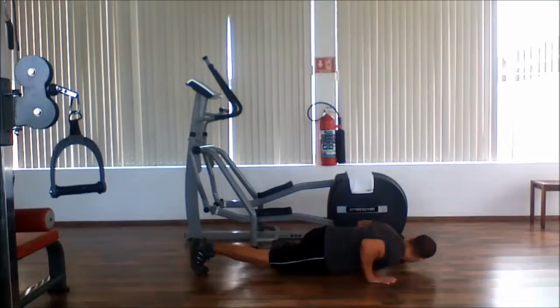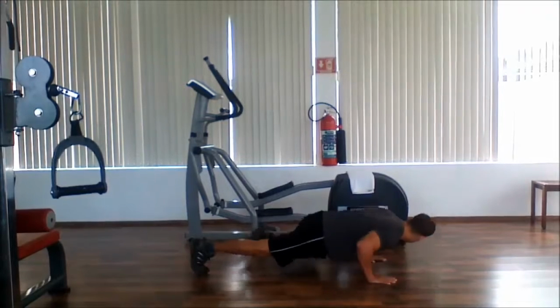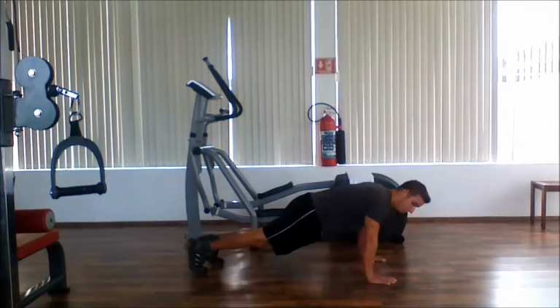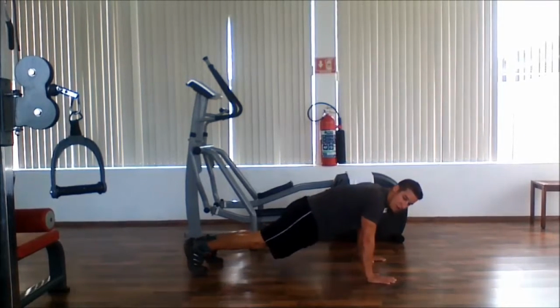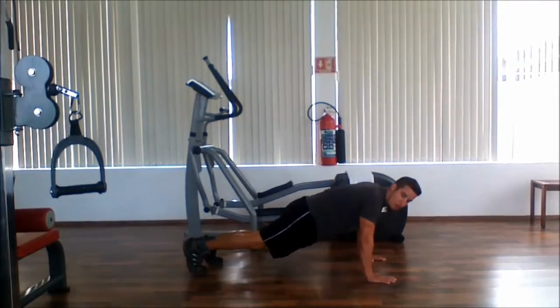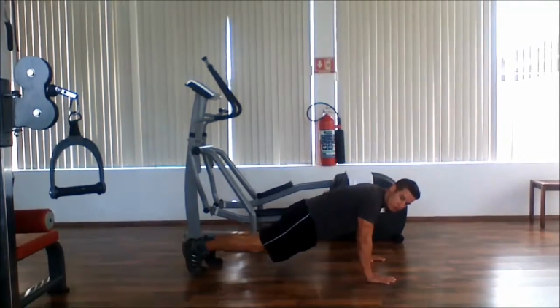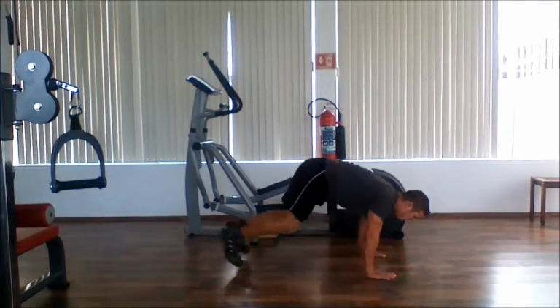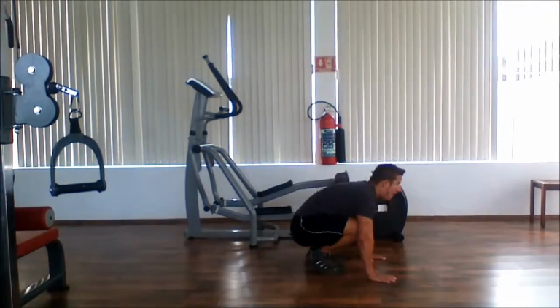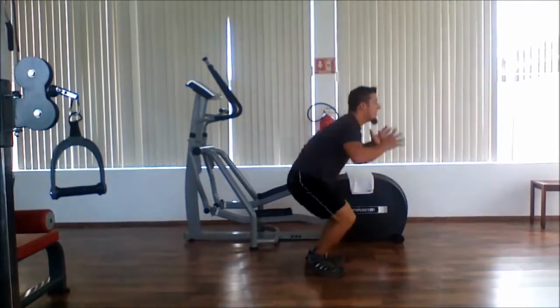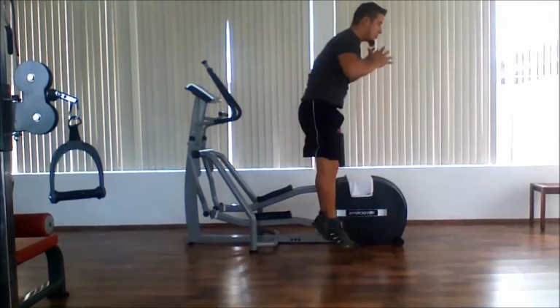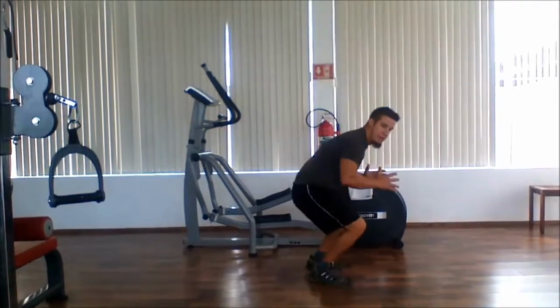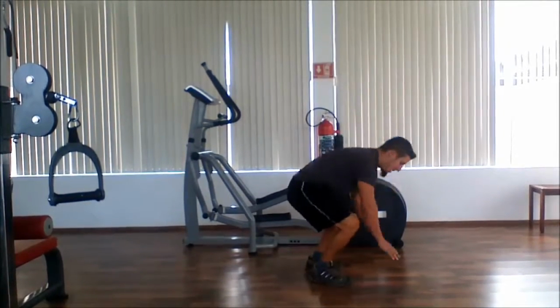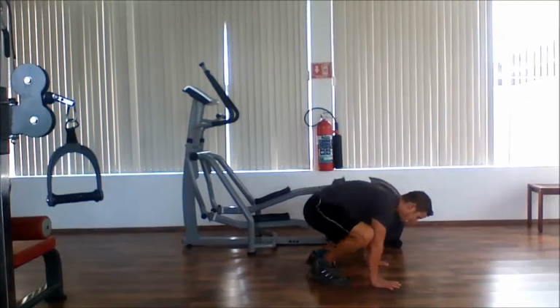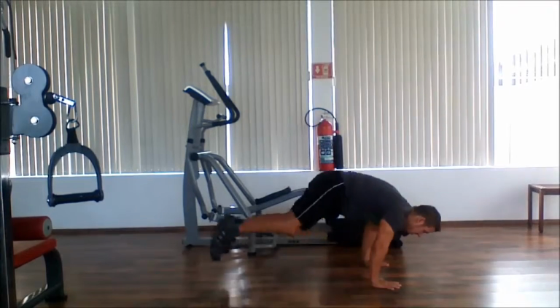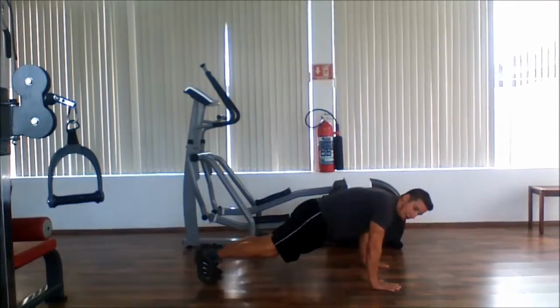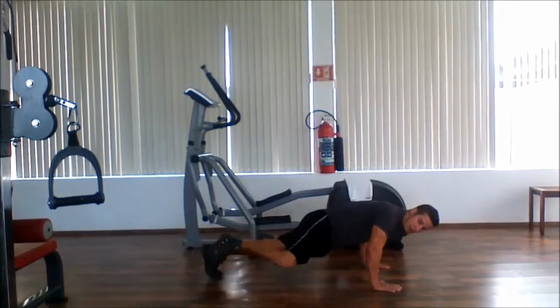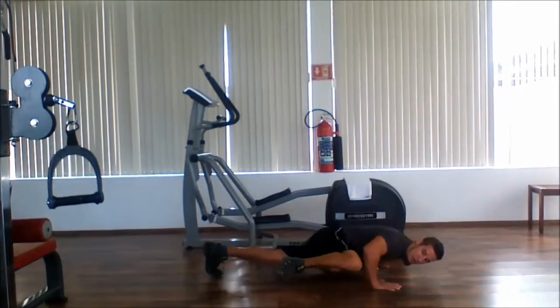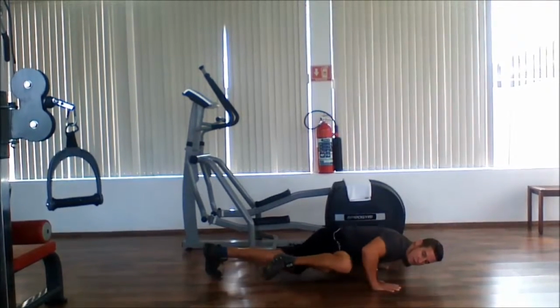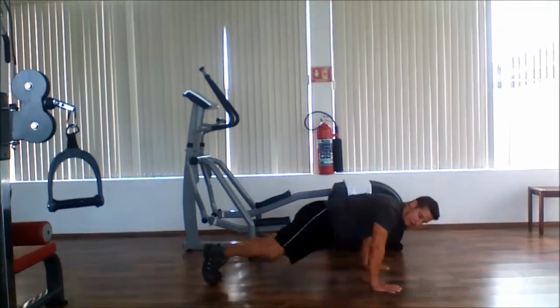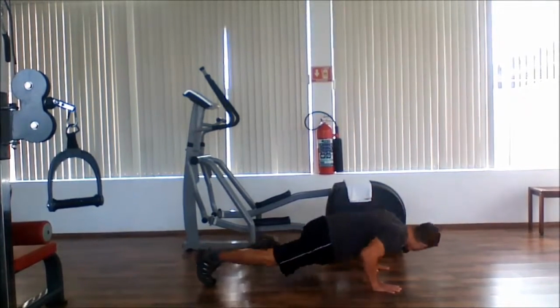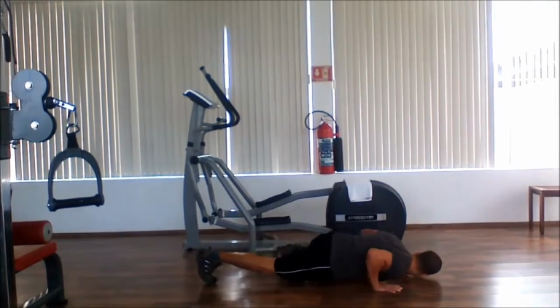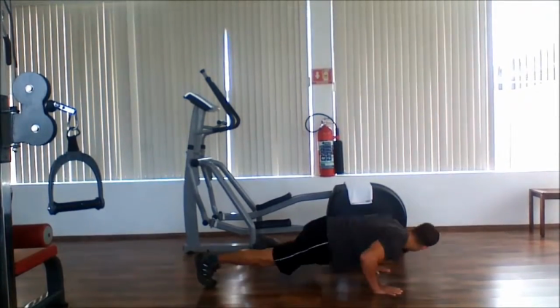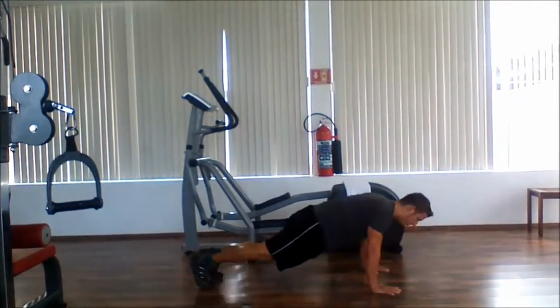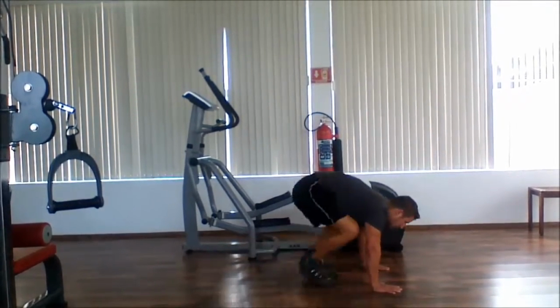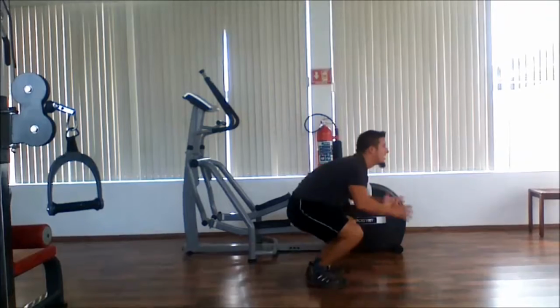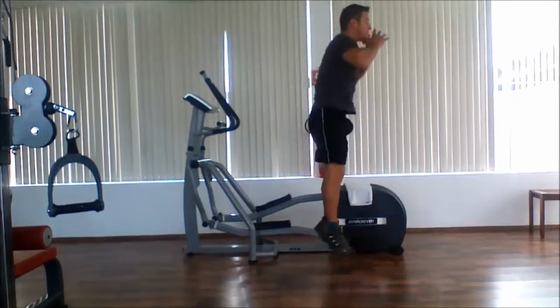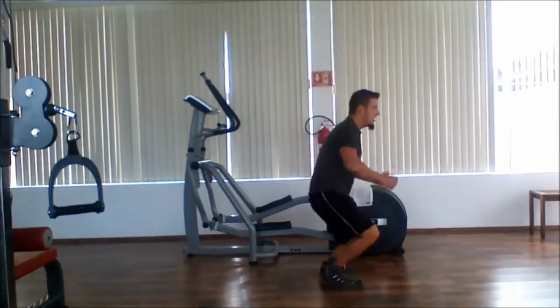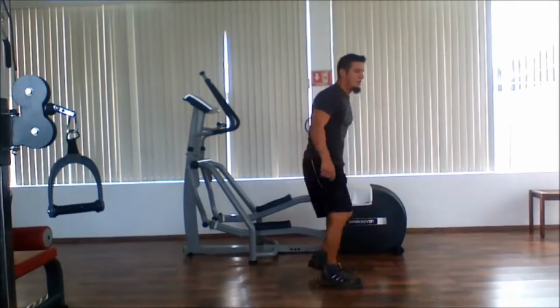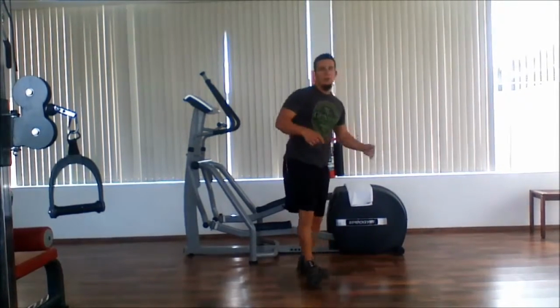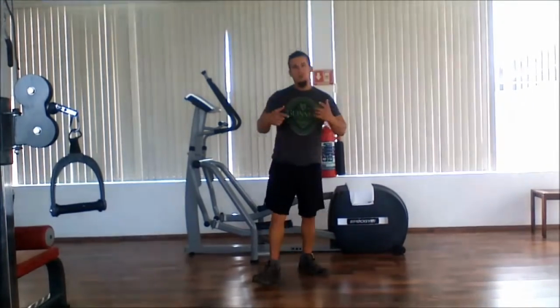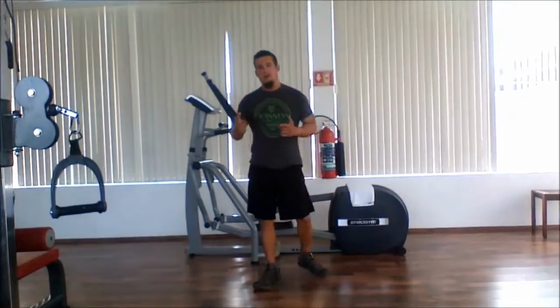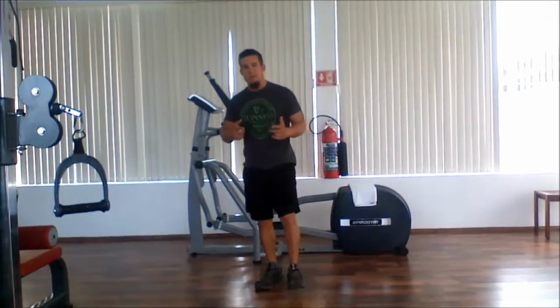One, two — so you do two of those. Up, jump. Back down, out. Spider-Man push-up, Spider-Man push-up, jump. You're going to do that over and over again.